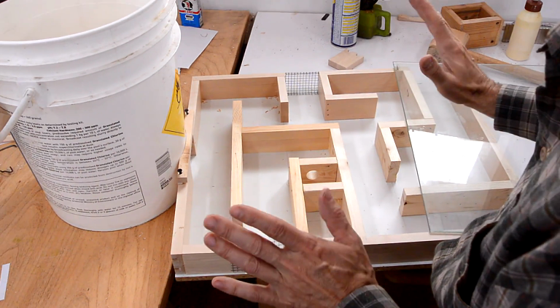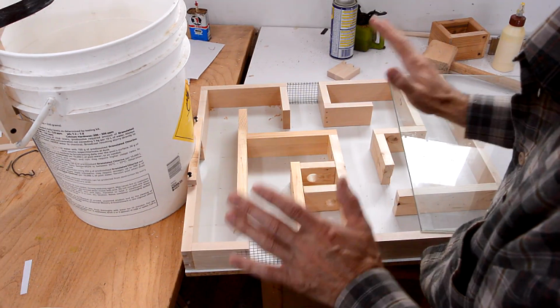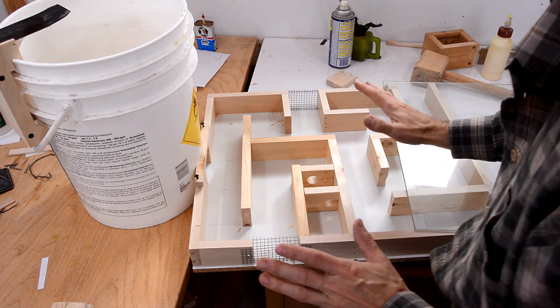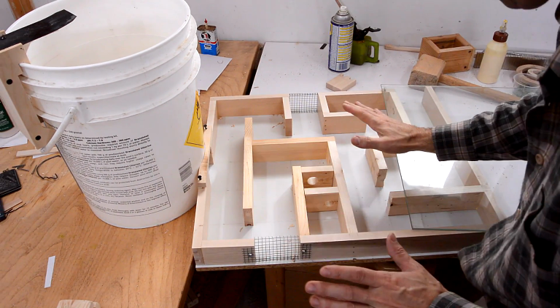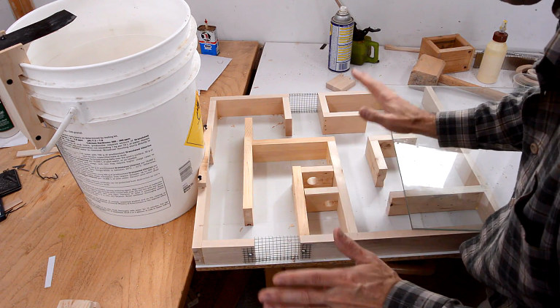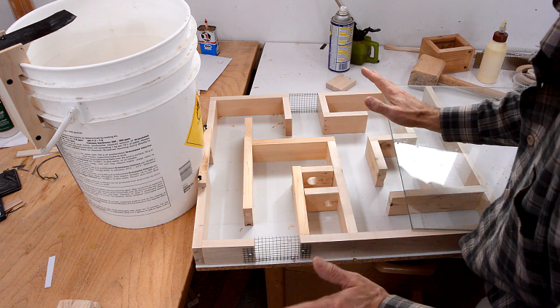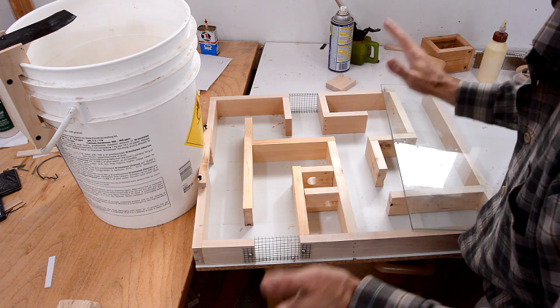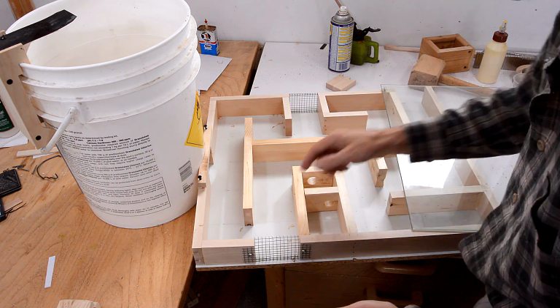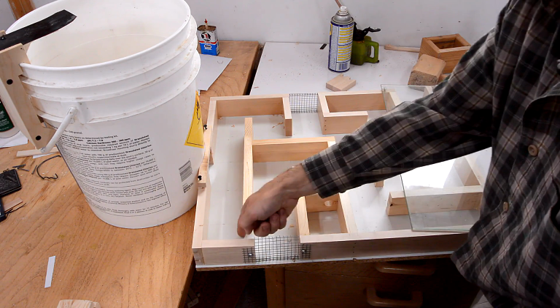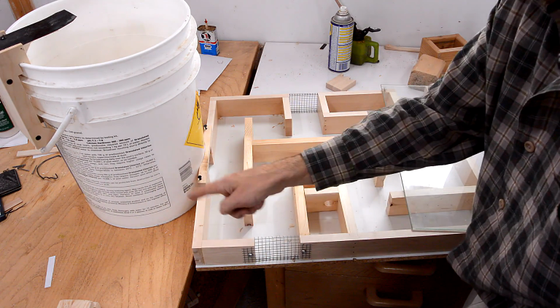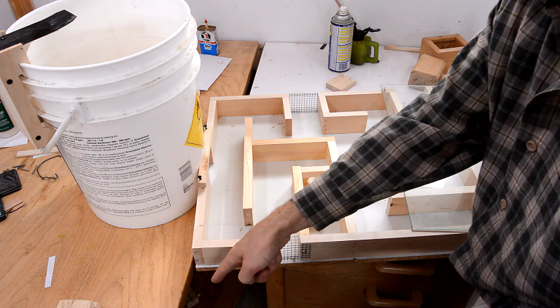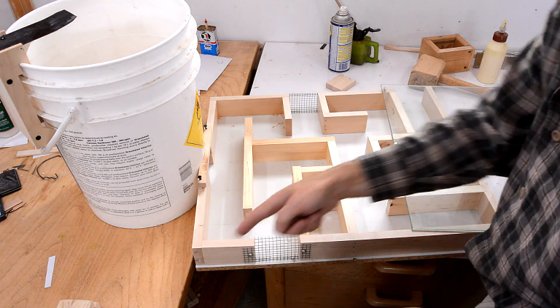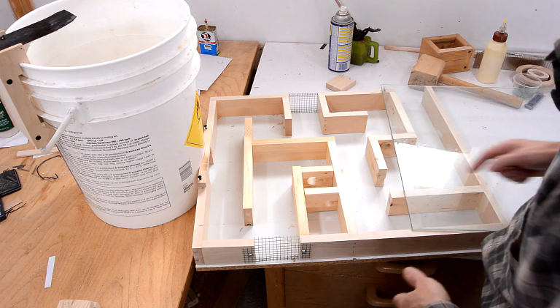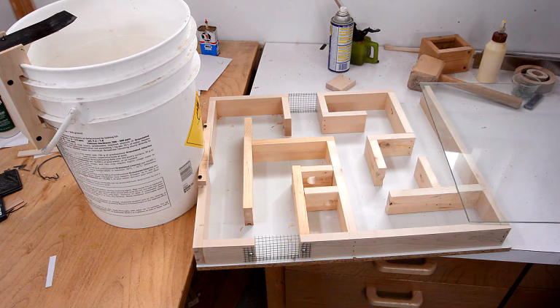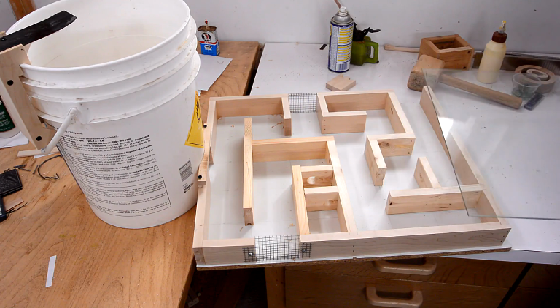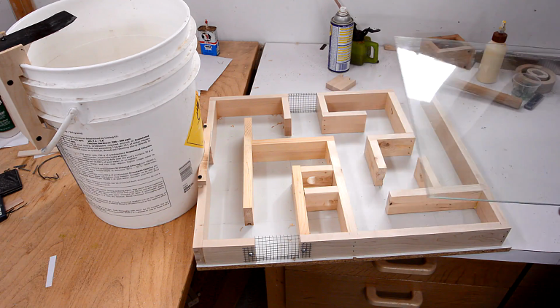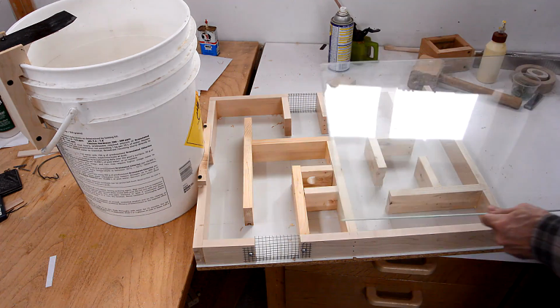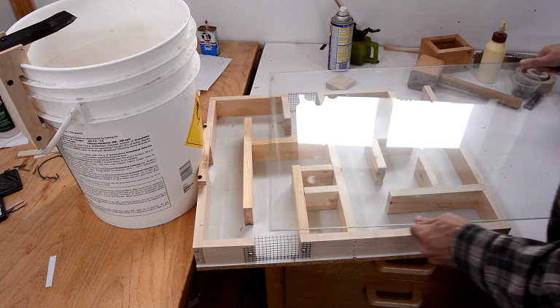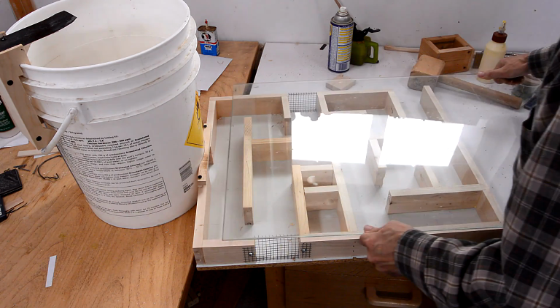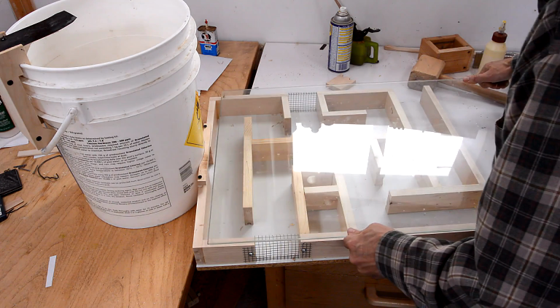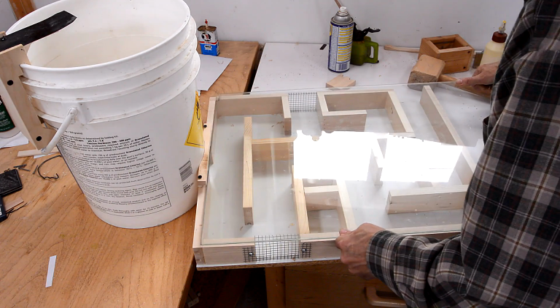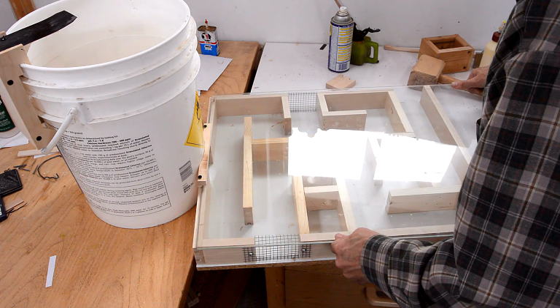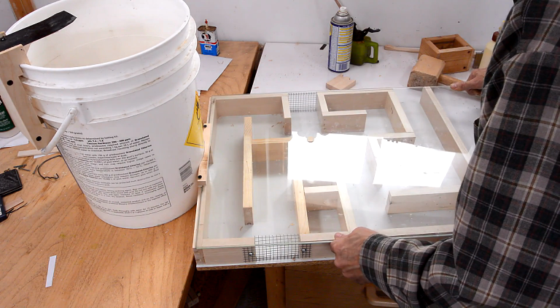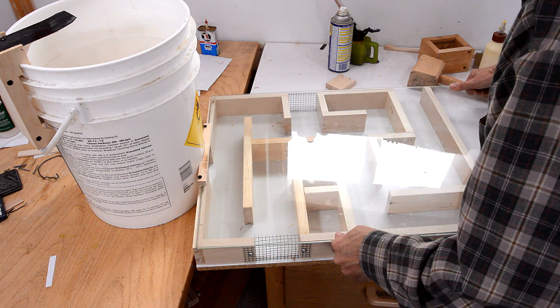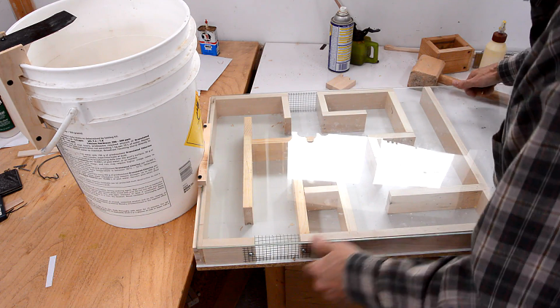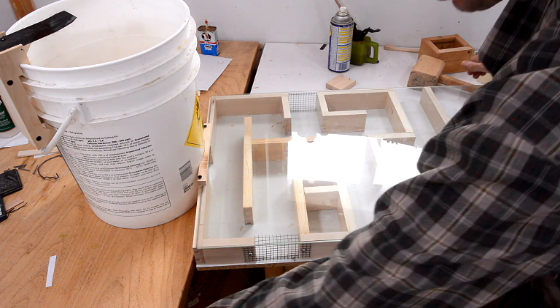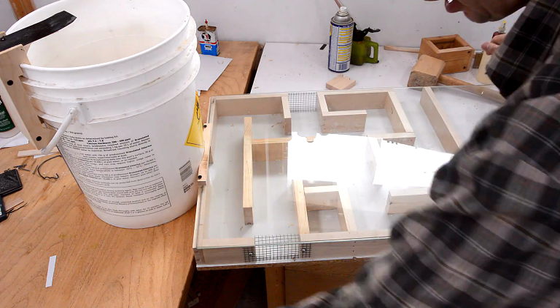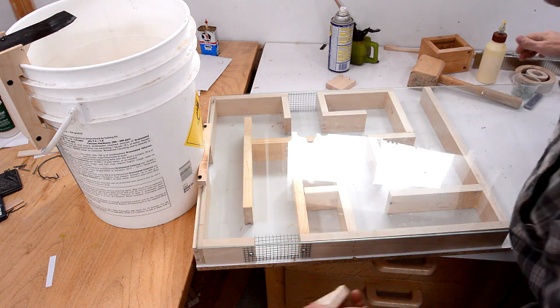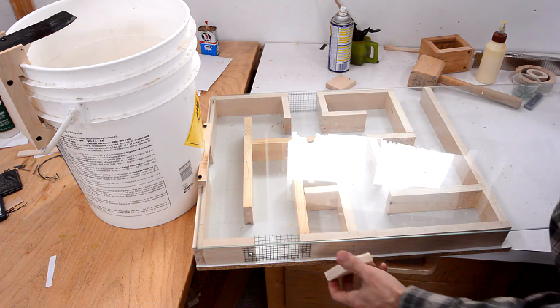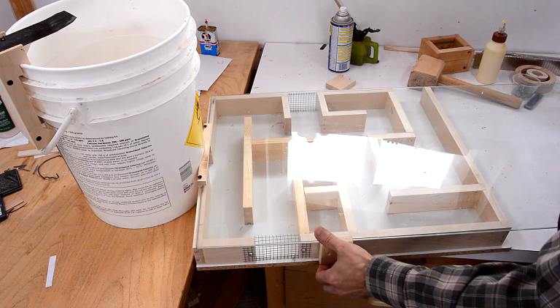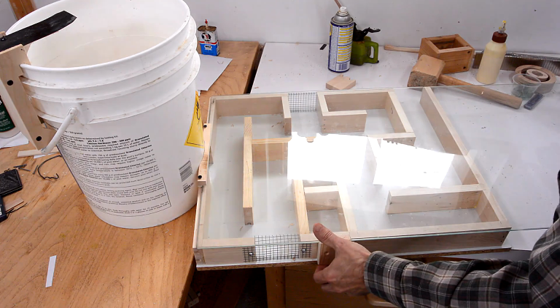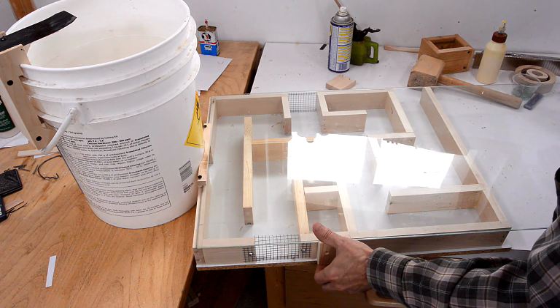The mouse overall is probably gonna say screw this, I'm just gonna jump over the edge. So I've got this glass cover here, and that'll be held on by blocks like this.